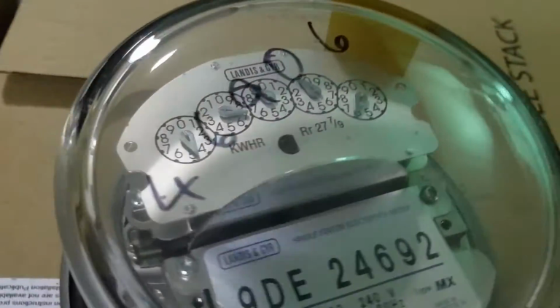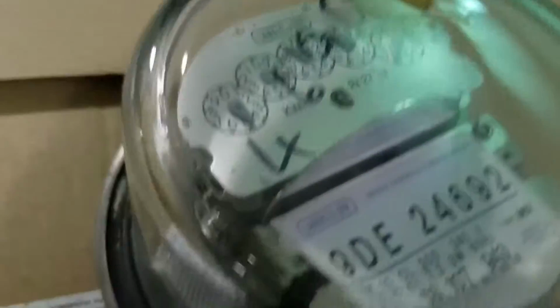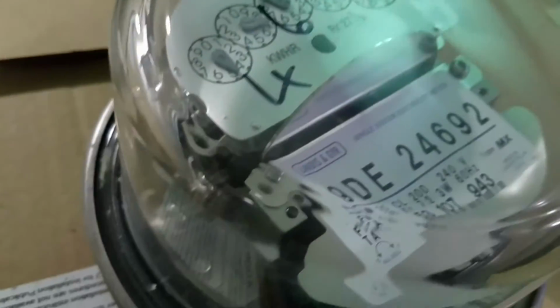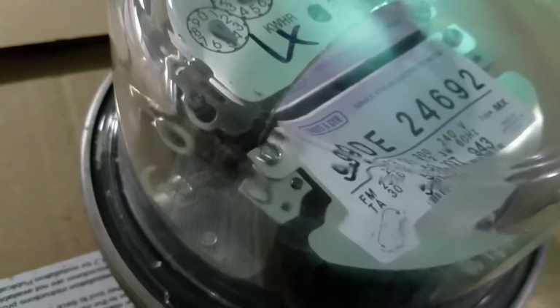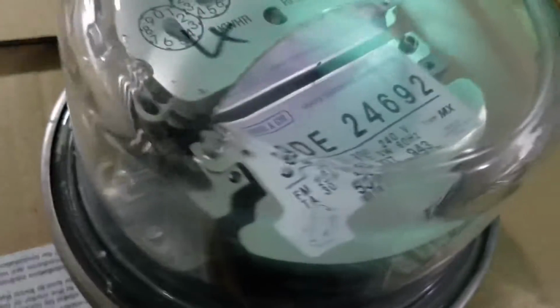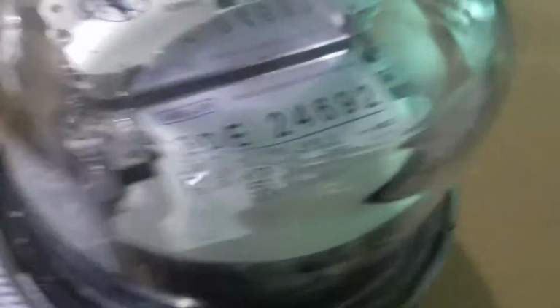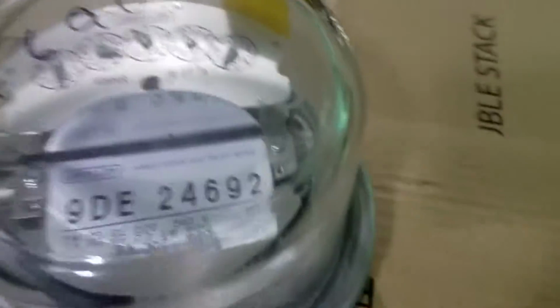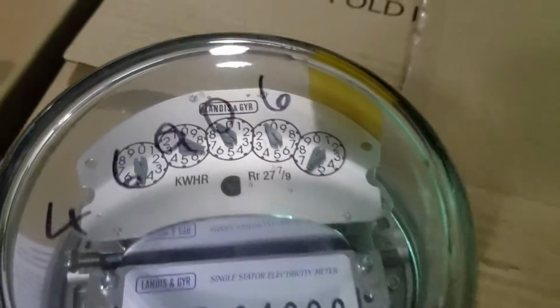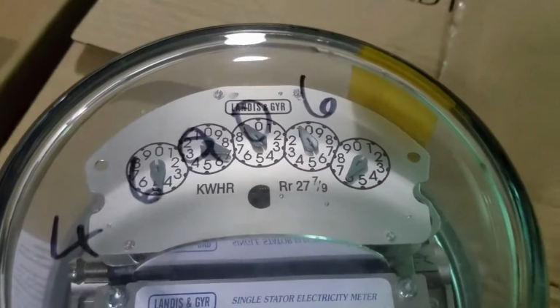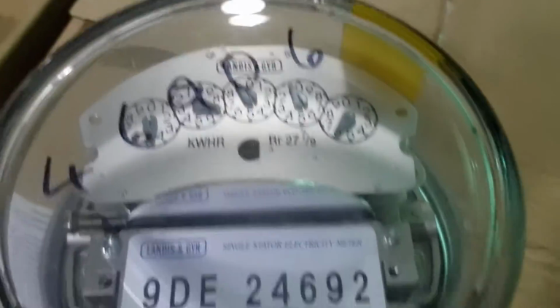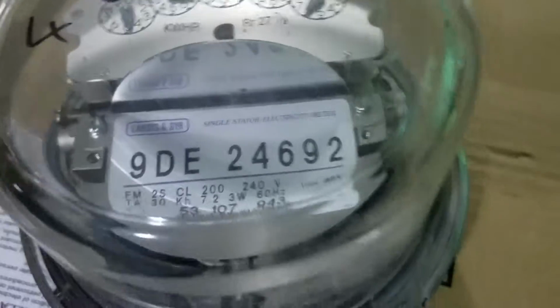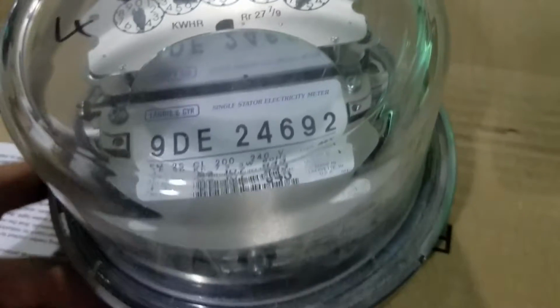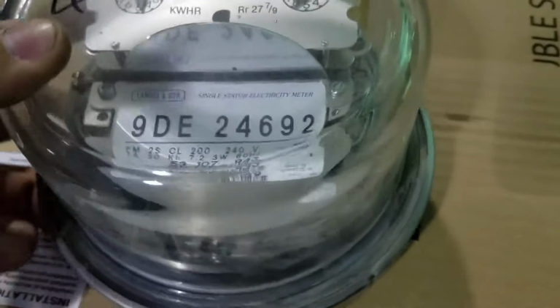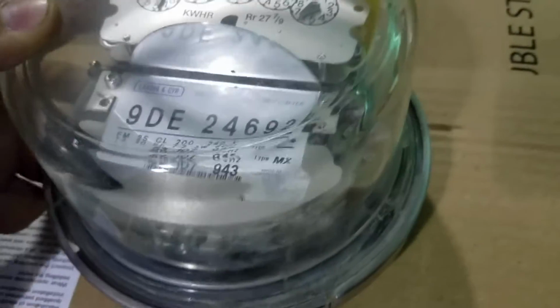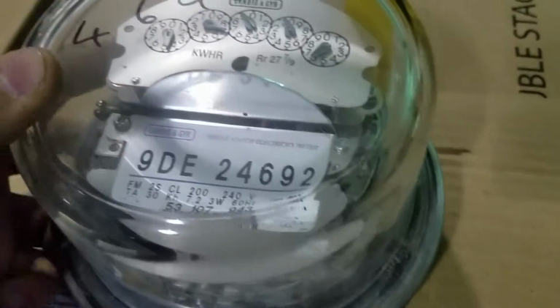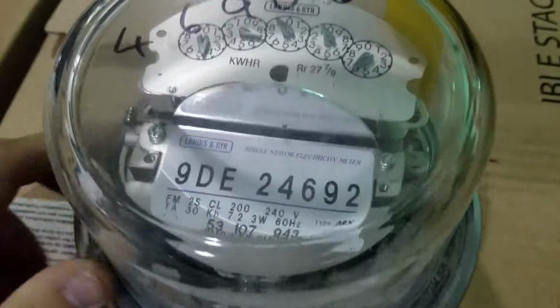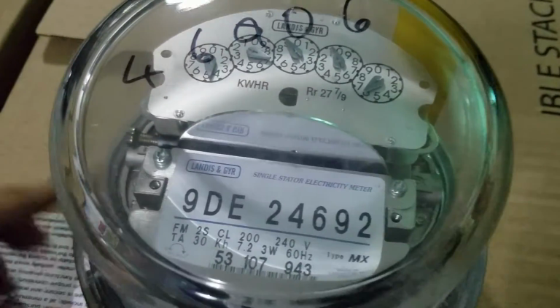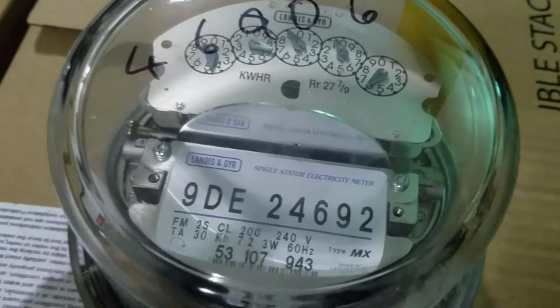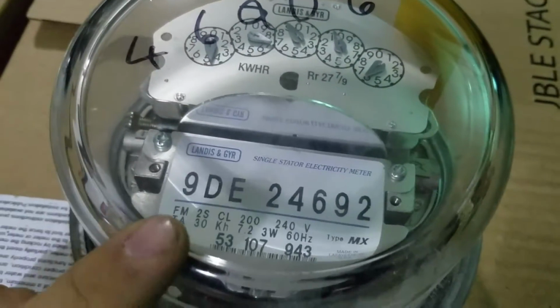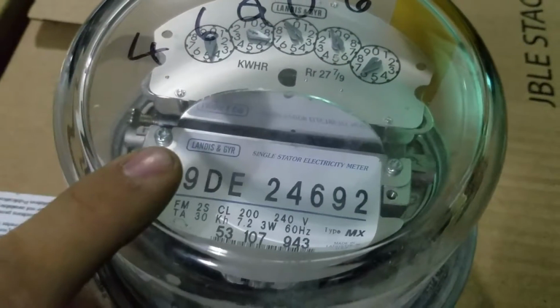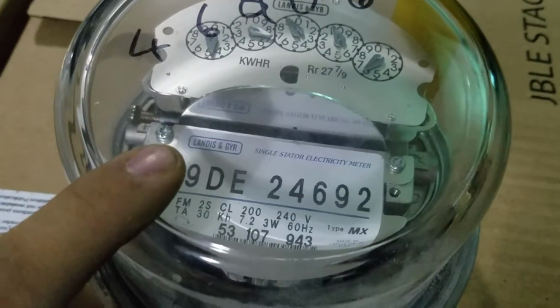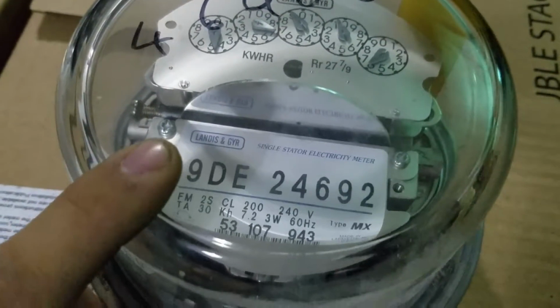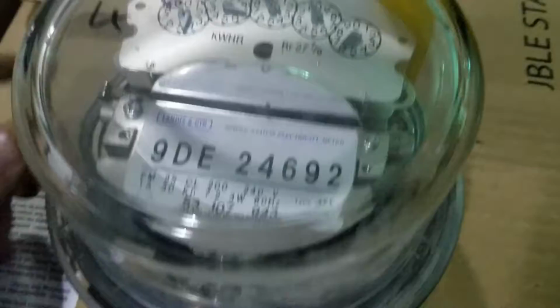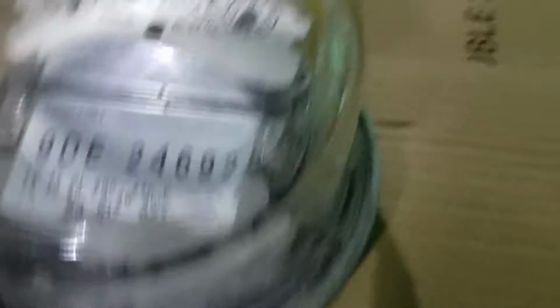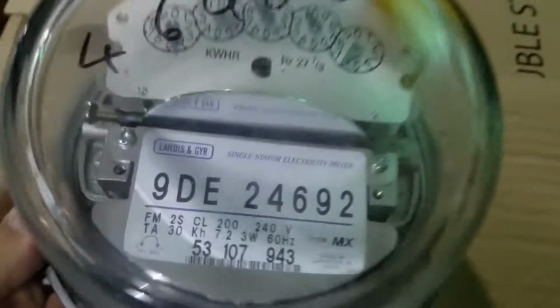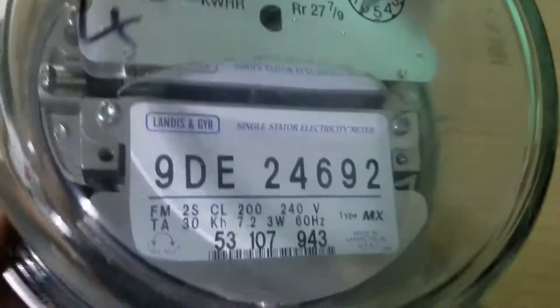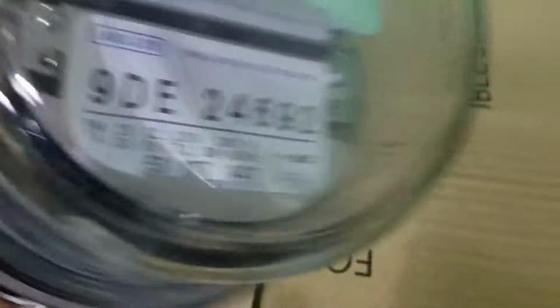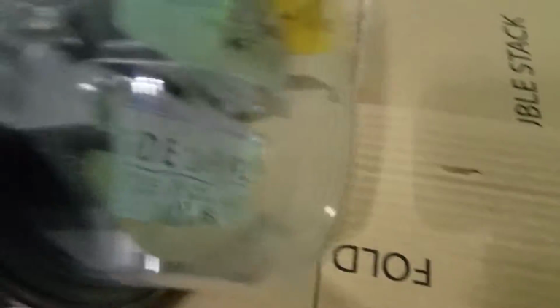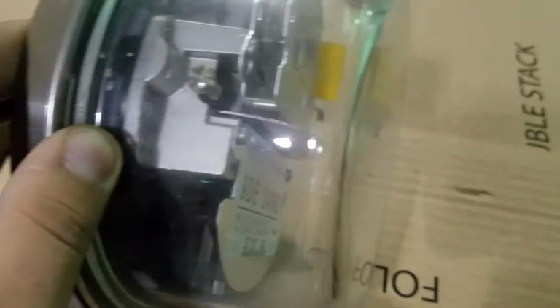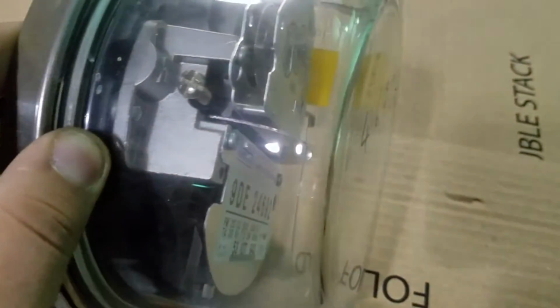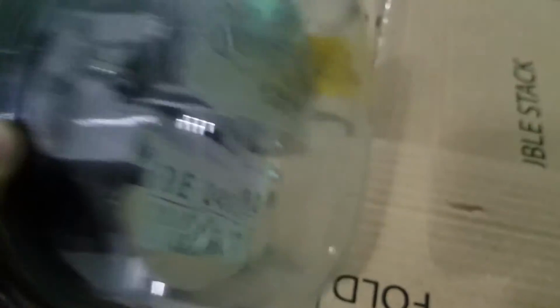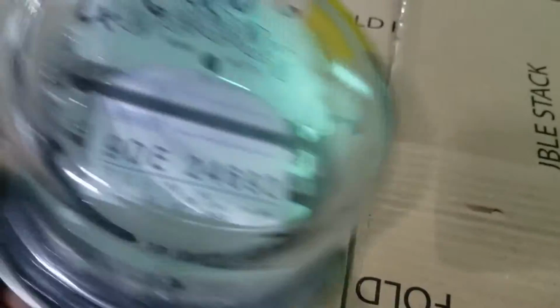You'll see one of my videos on one of the Mexican ones. But this meter was made especially for putting in communication modules in there — that's why it's got such a big indent there.